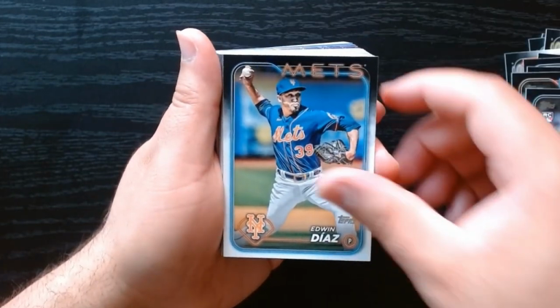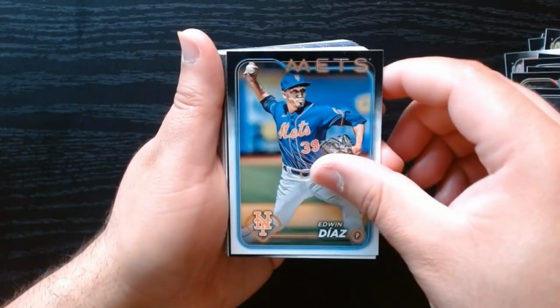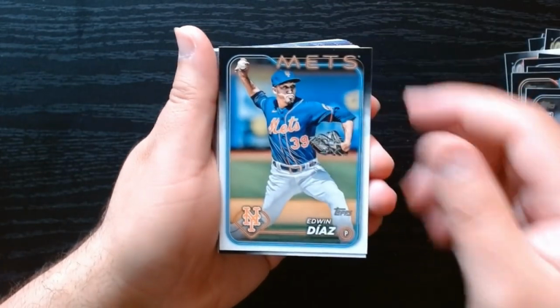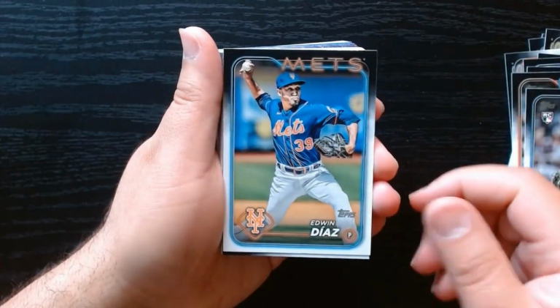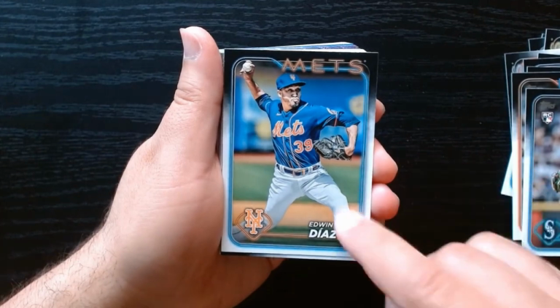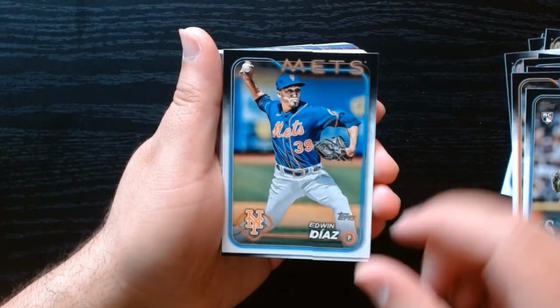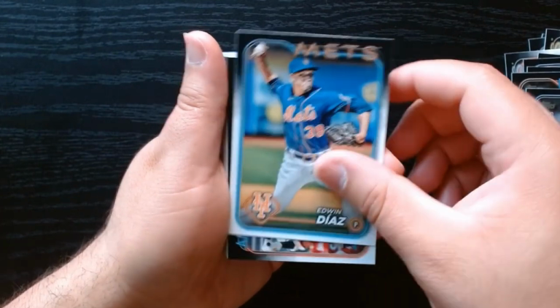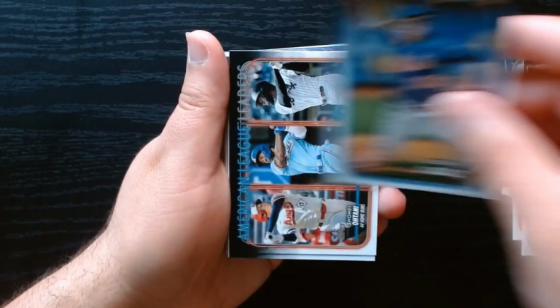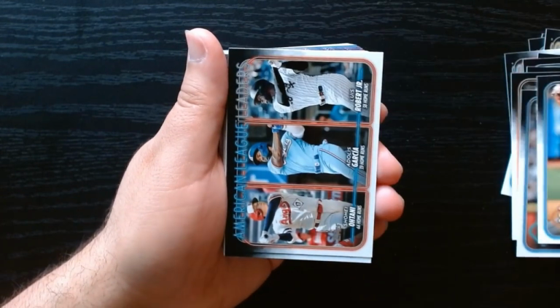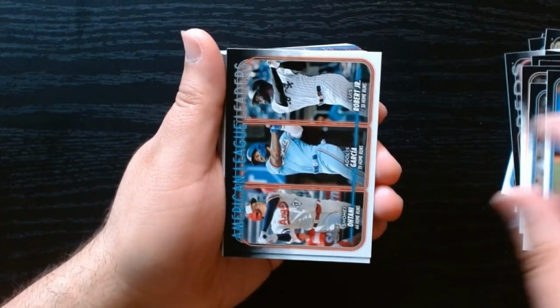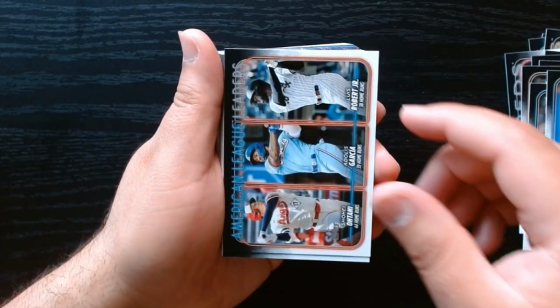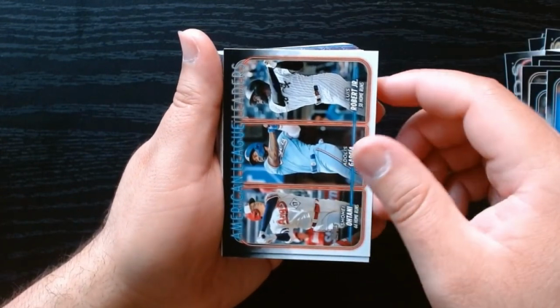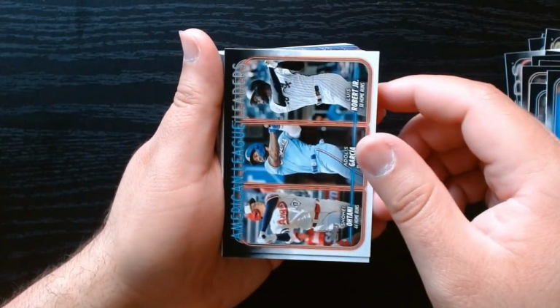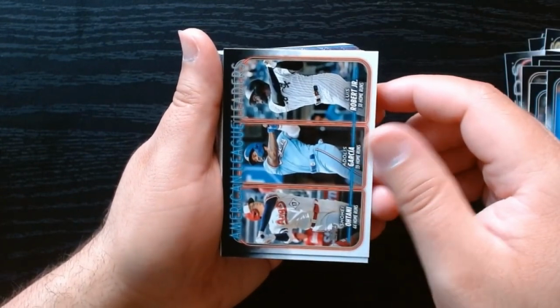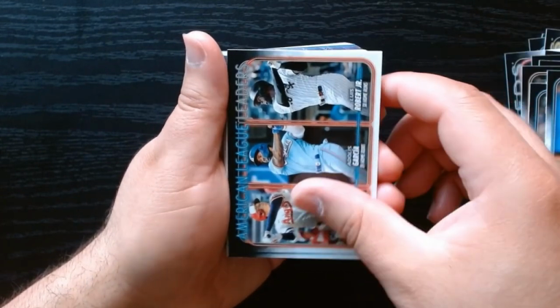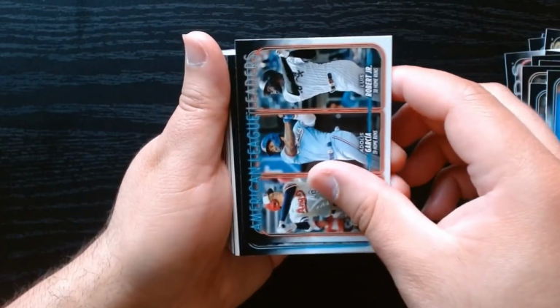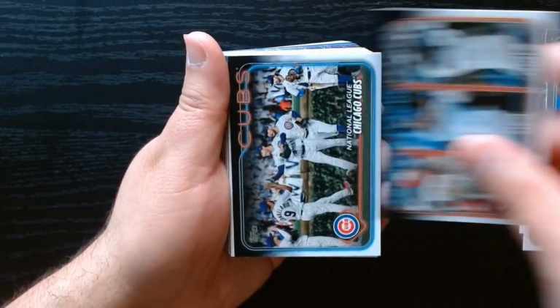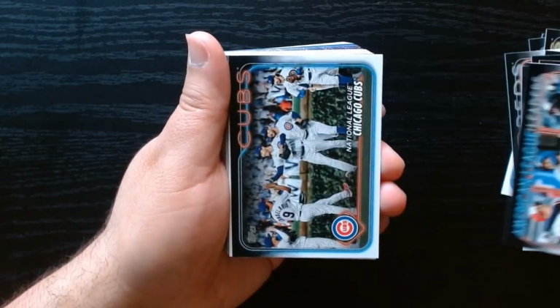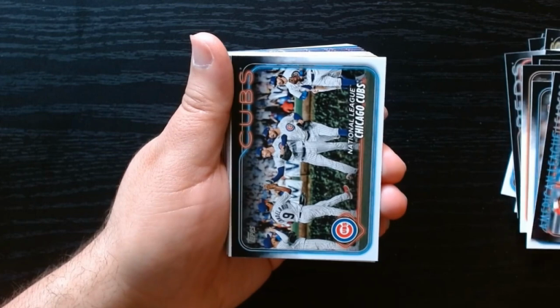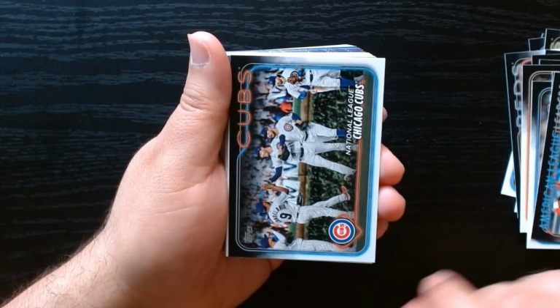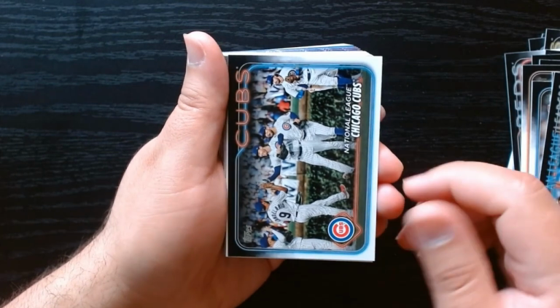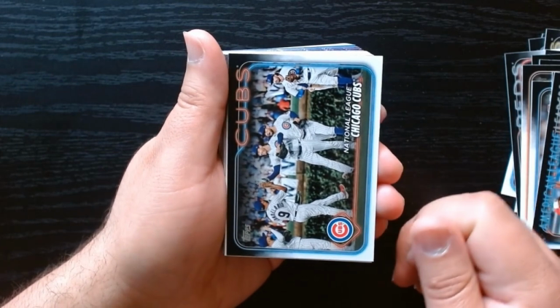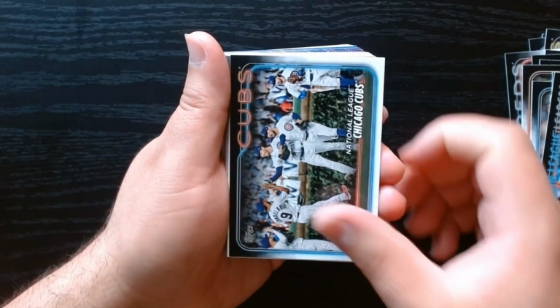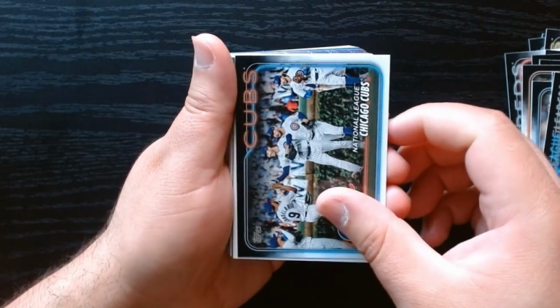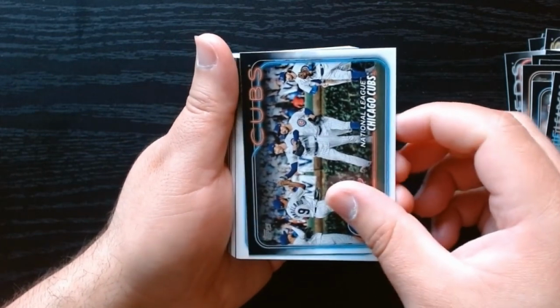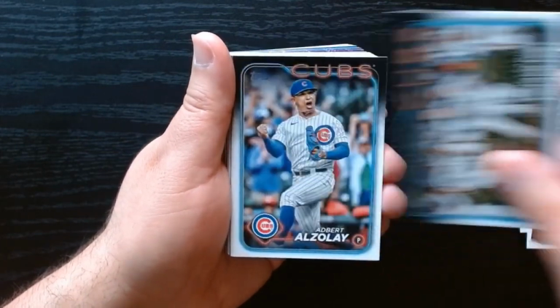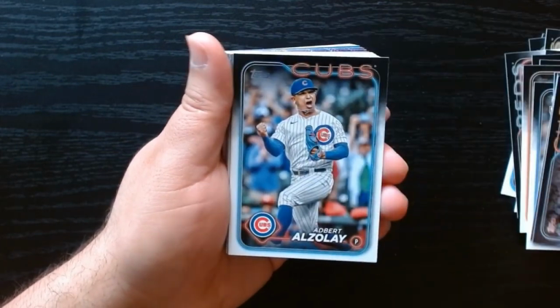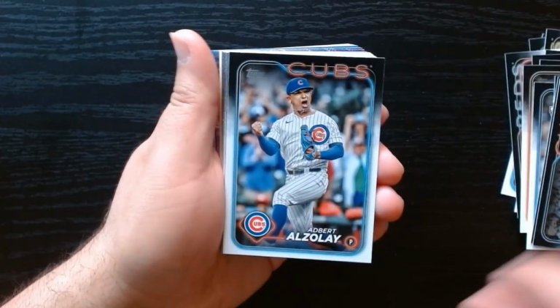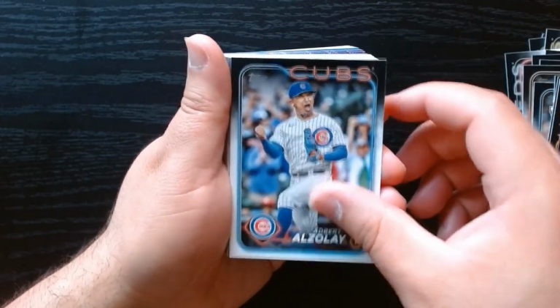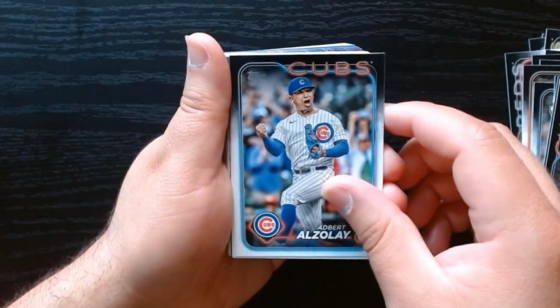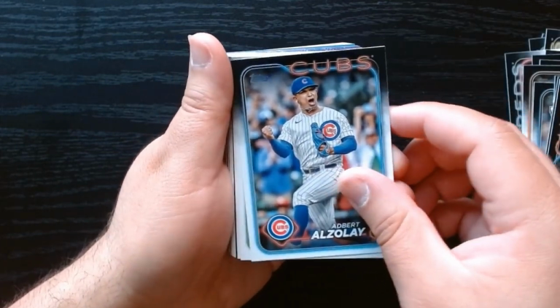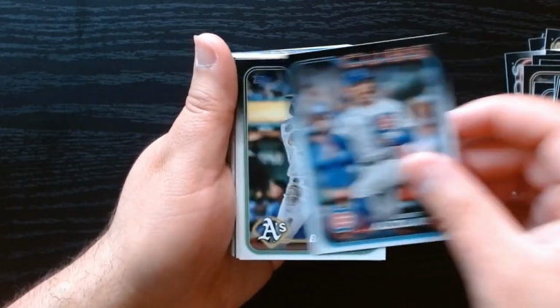This card looks pretty cool — it looks a little bit different than the other ones. That's Shohei and the crew, there are the Cubs.